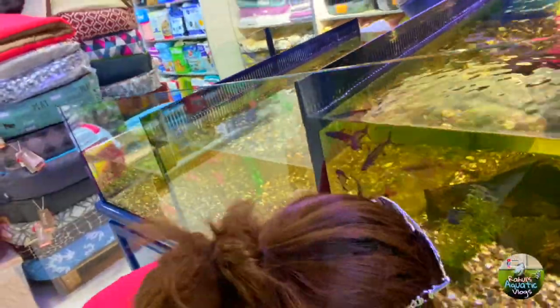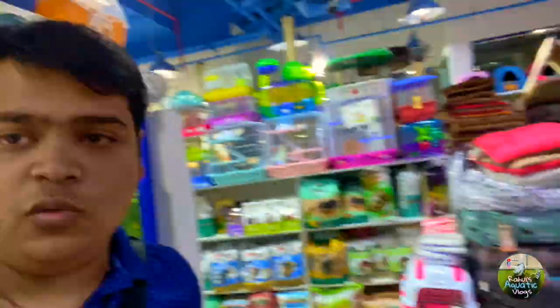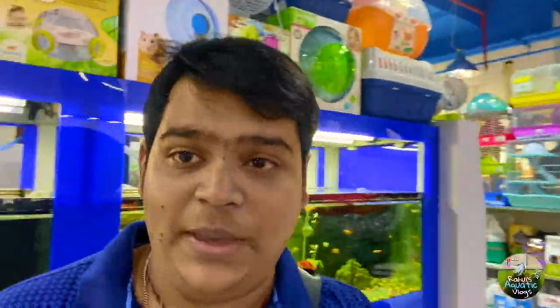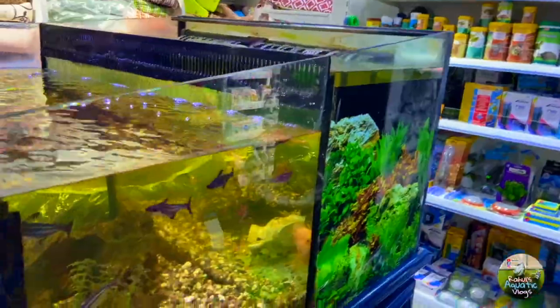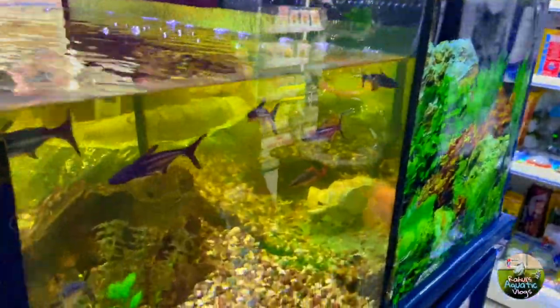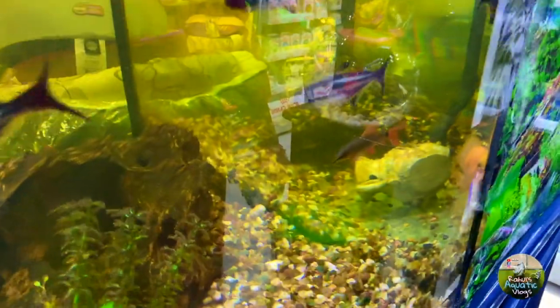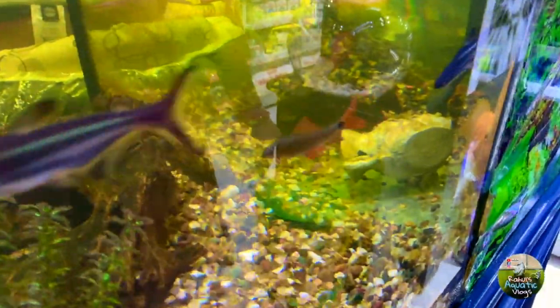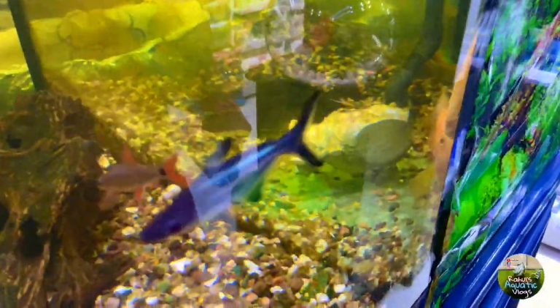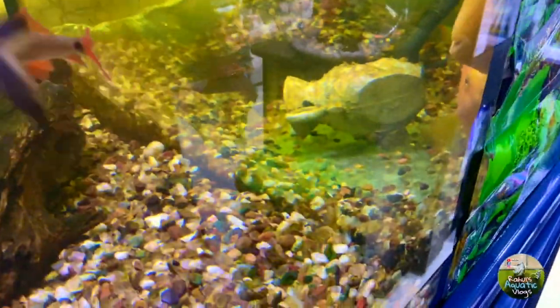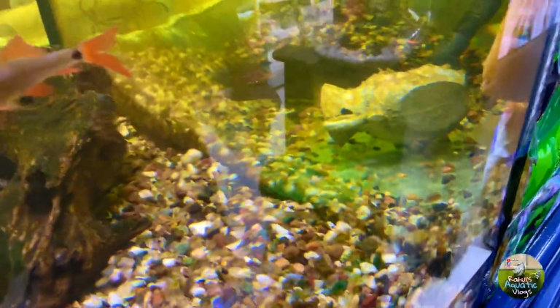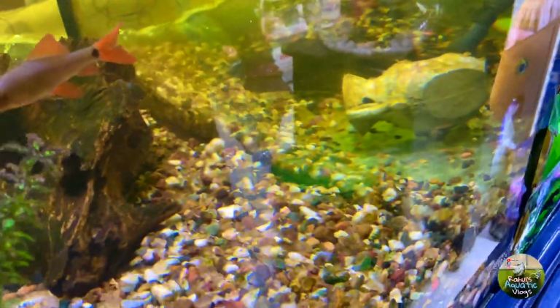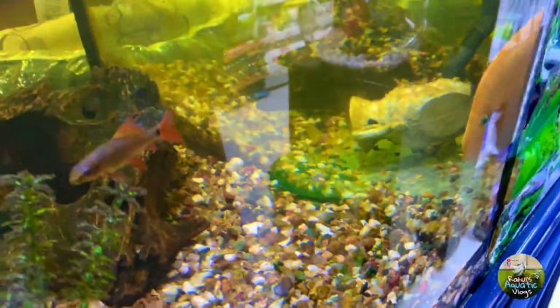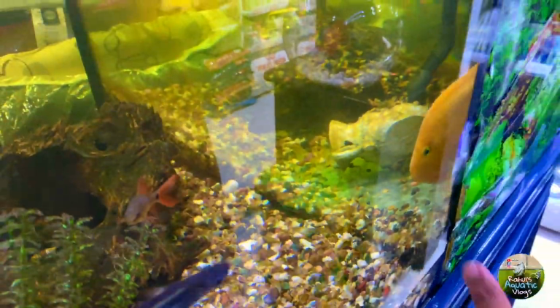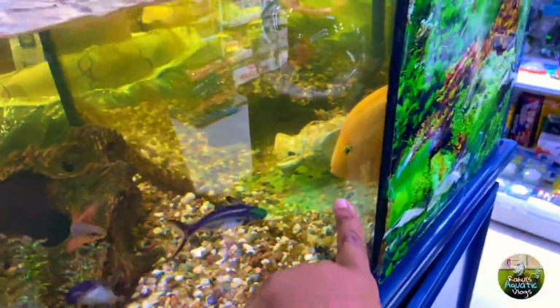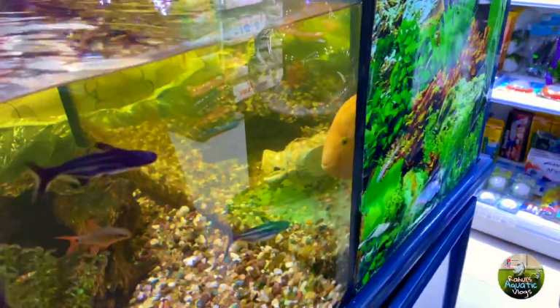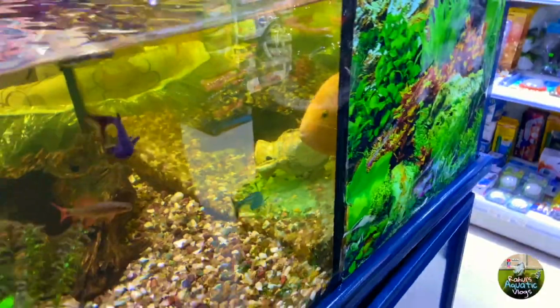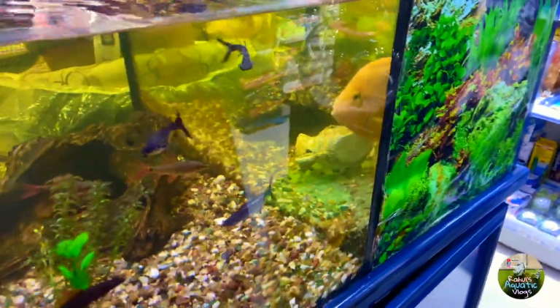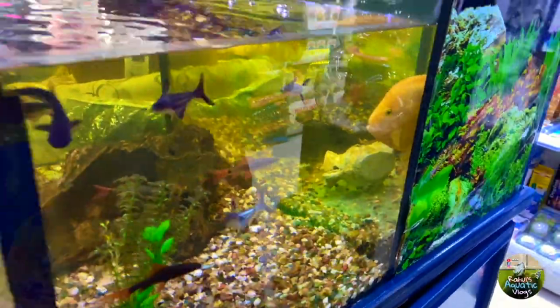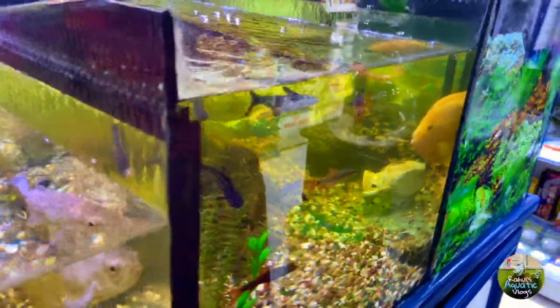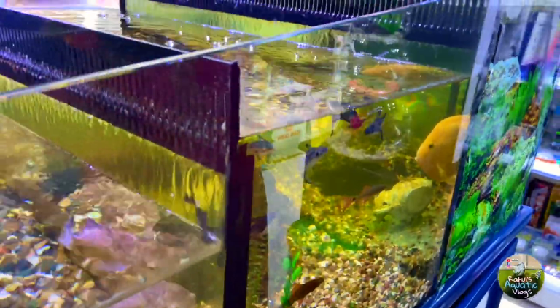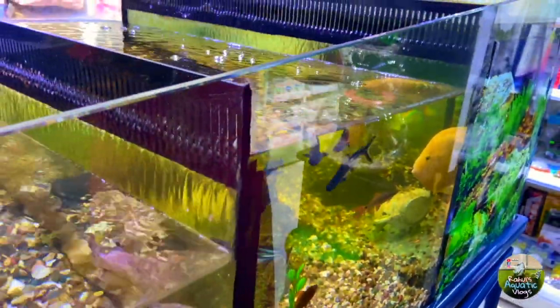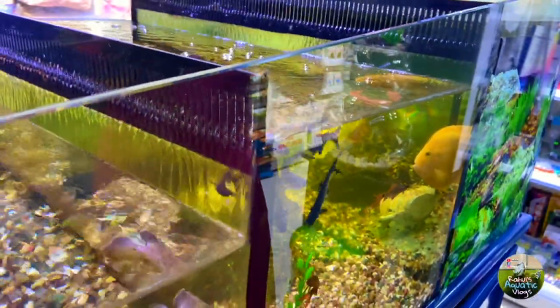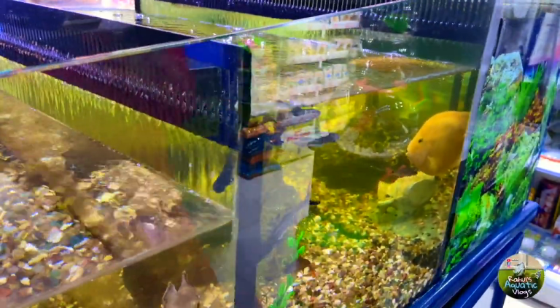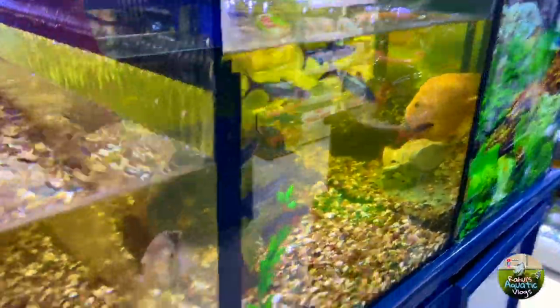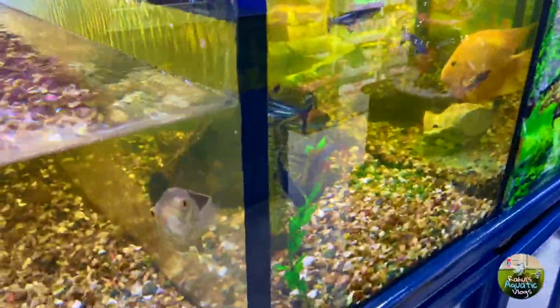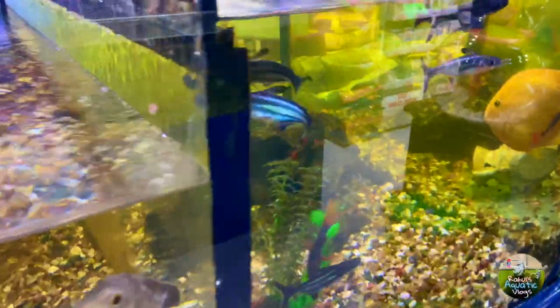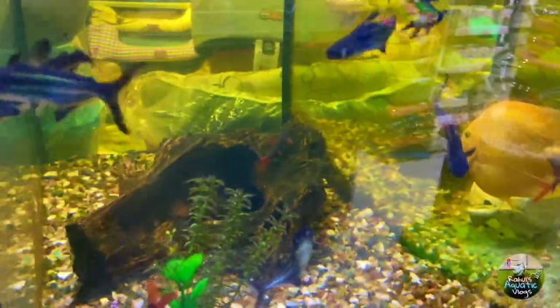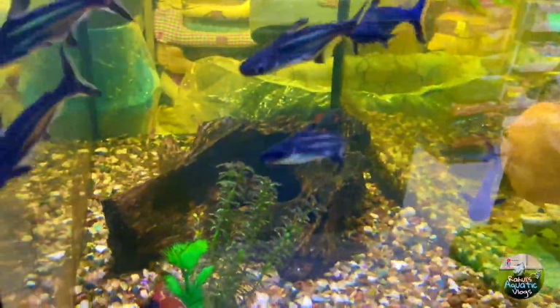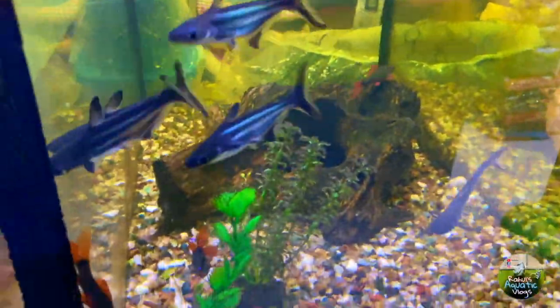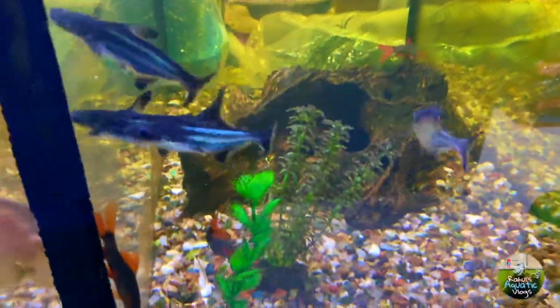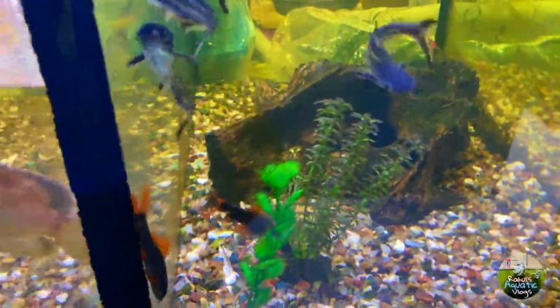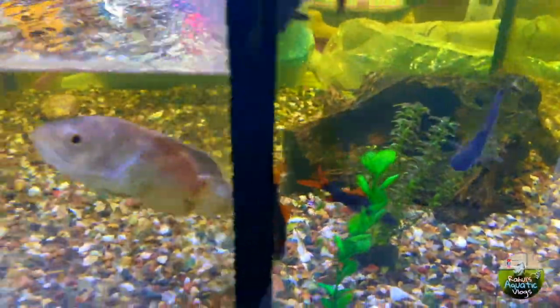We have parrots over here — this one looks like a mammon or something similar, I'm not sure. And this is the tiger shark which we also get in India.